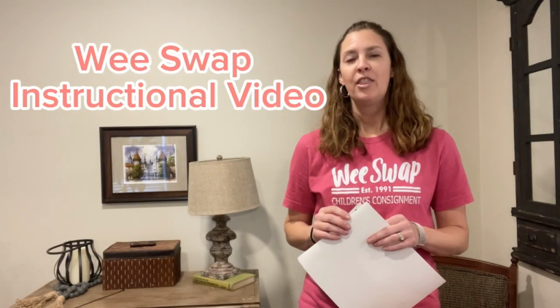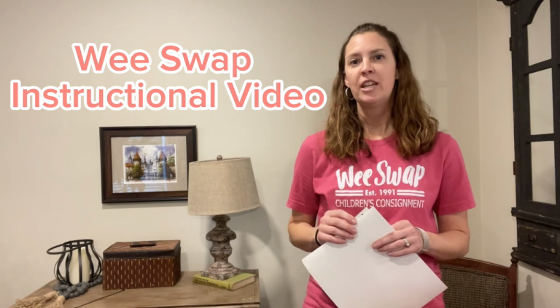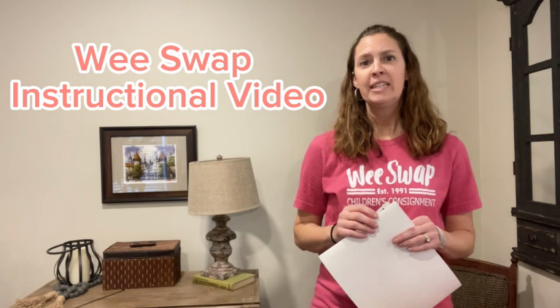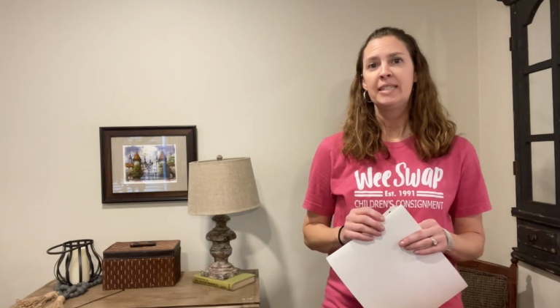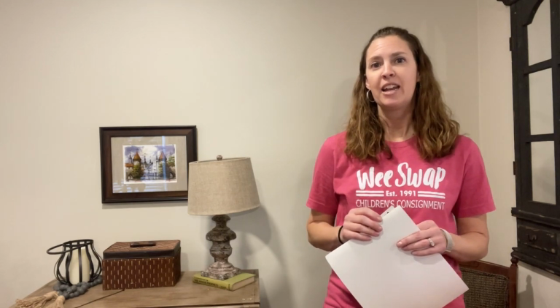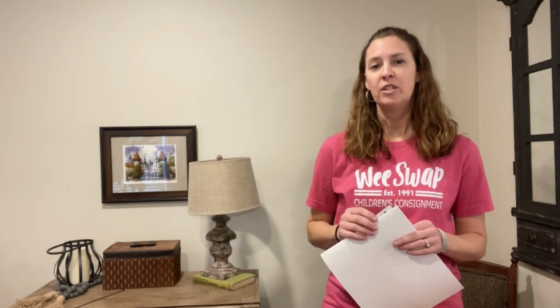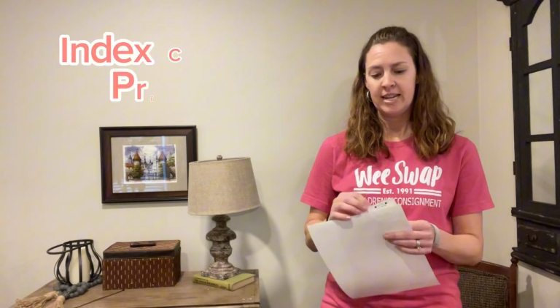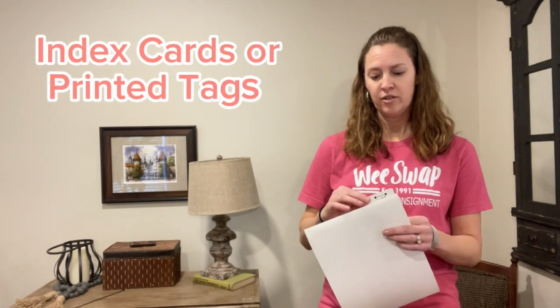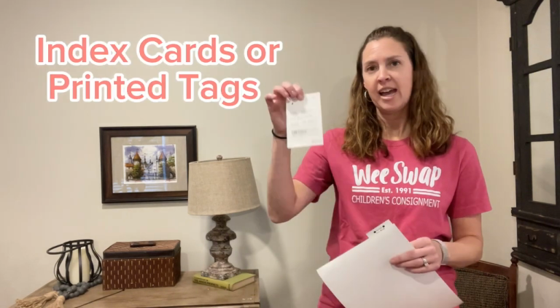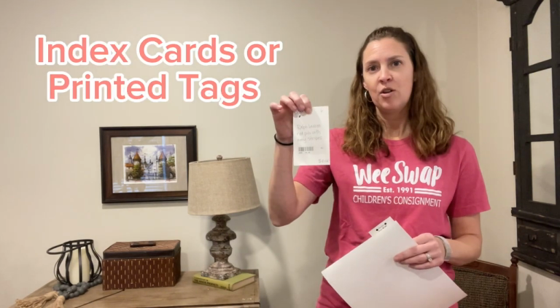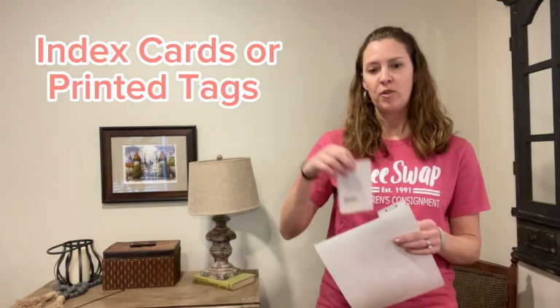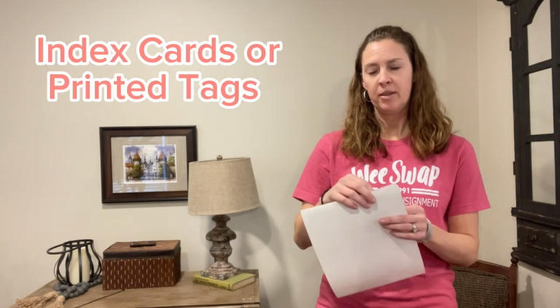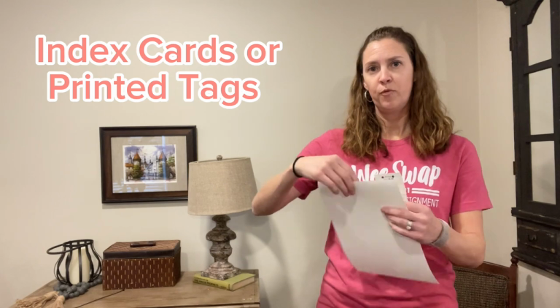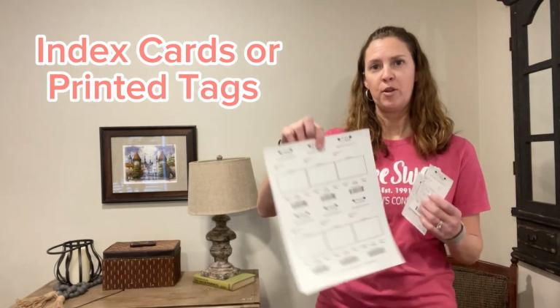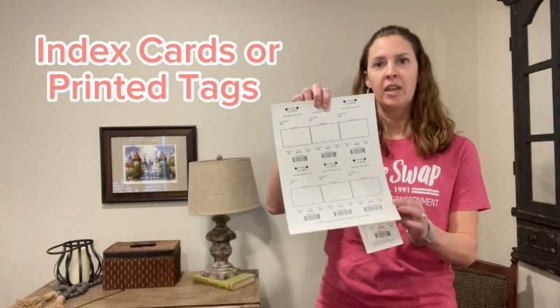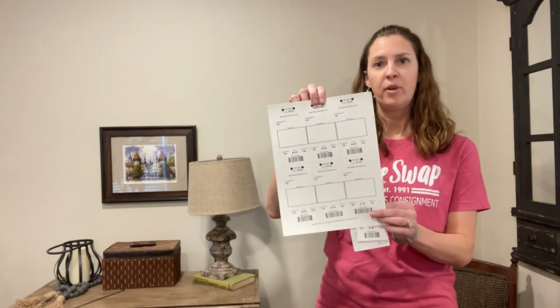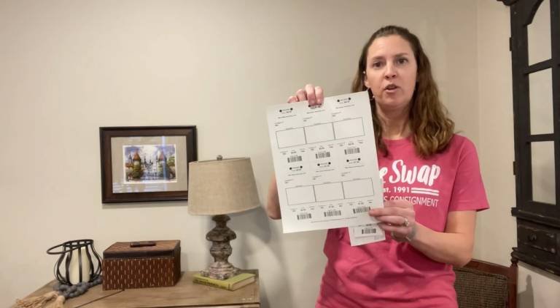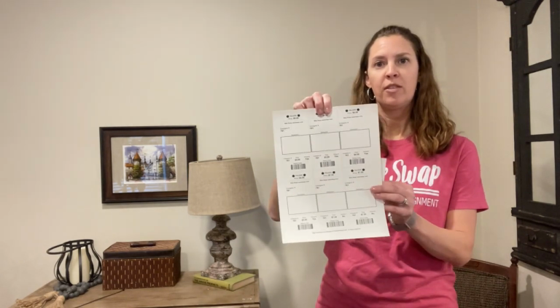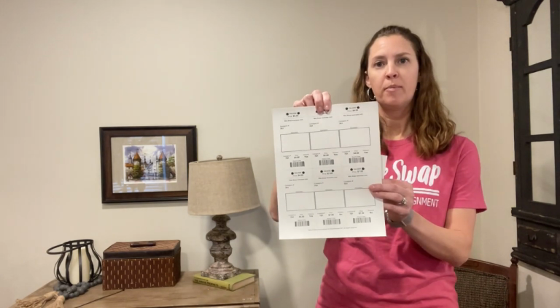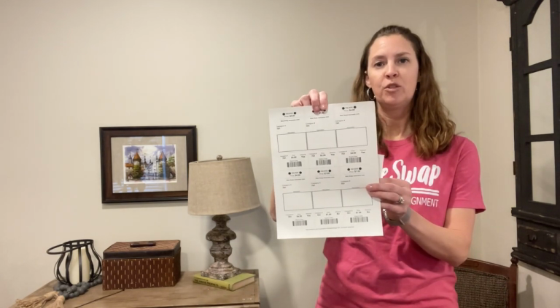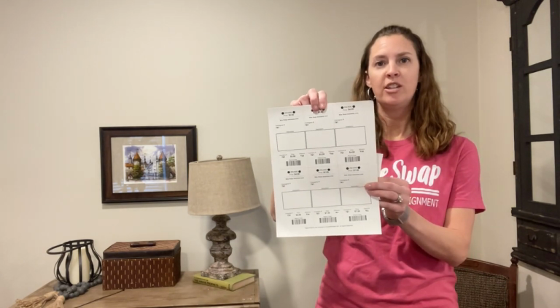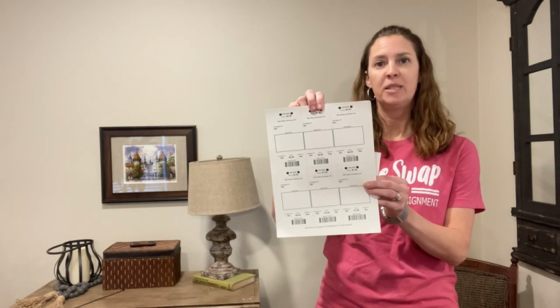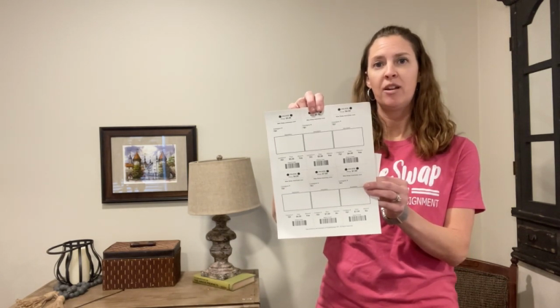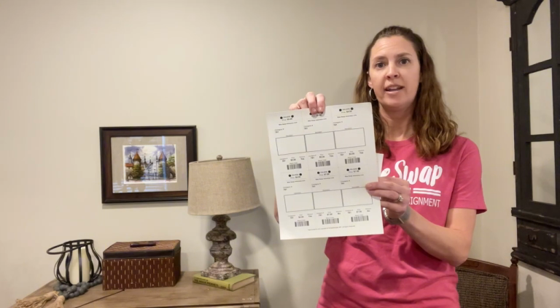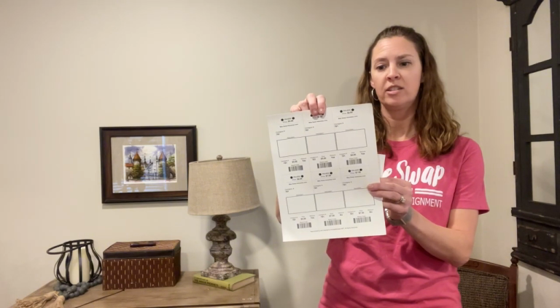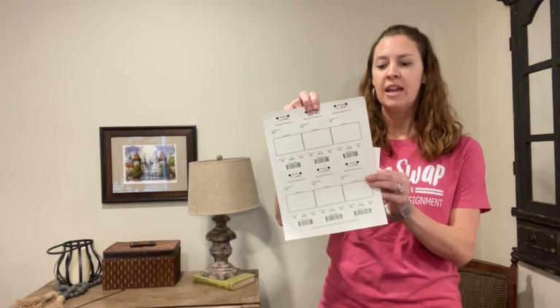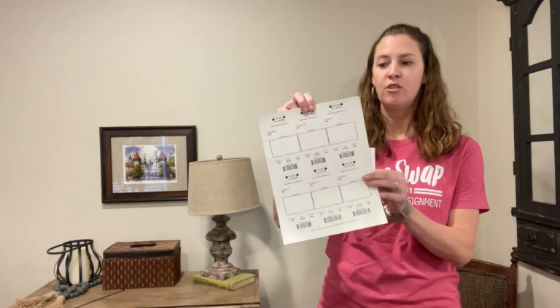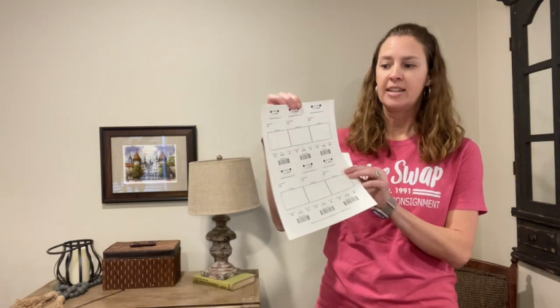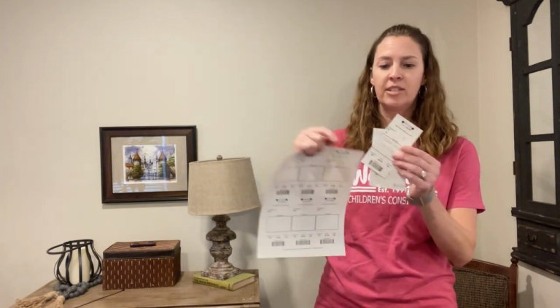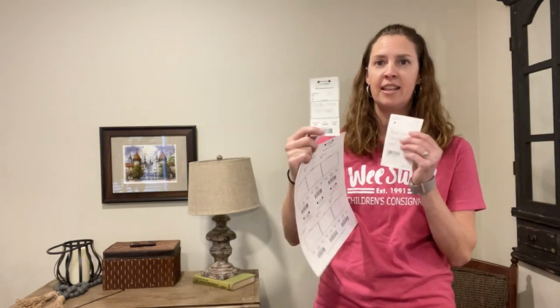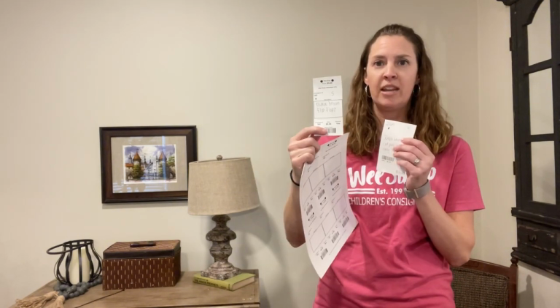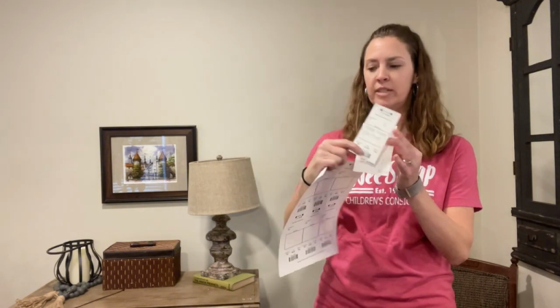The first thing you need to do is decide if you want to use index cards for your tags or if you want to print them from your computer. If you print them from your computer they will come six to a page and they need to be printed on white cardstock. Then you just cut these out and you have individual tags.